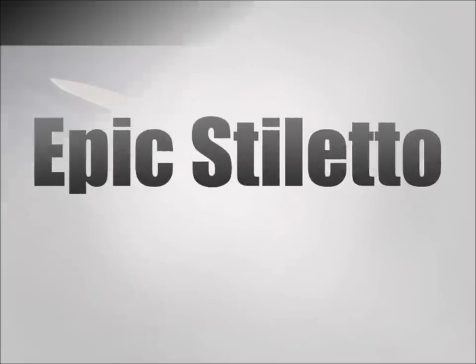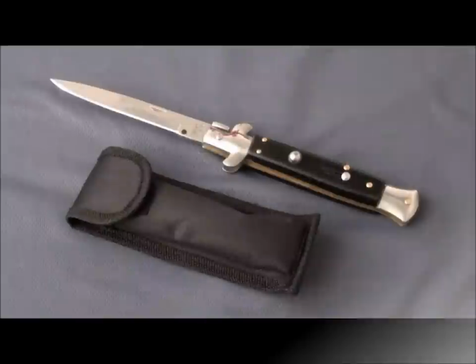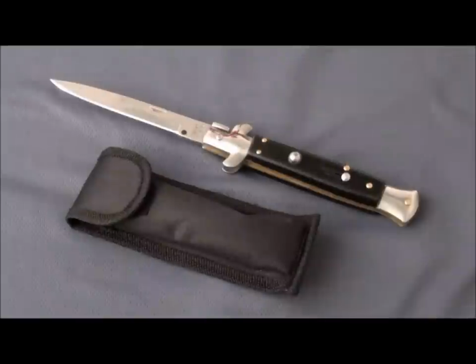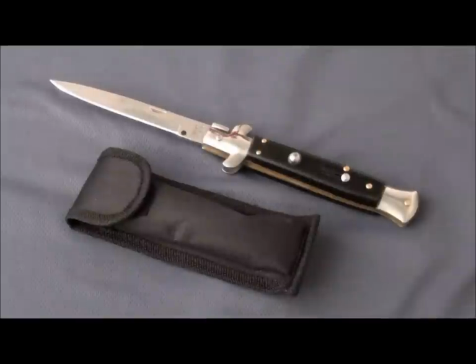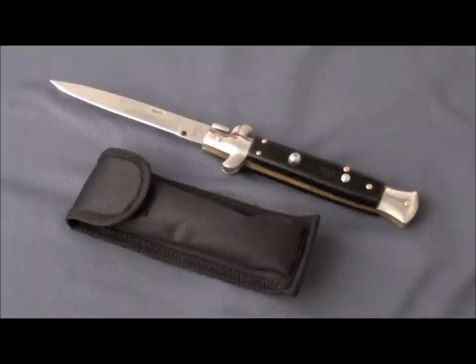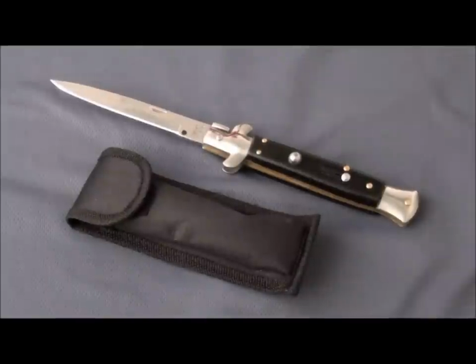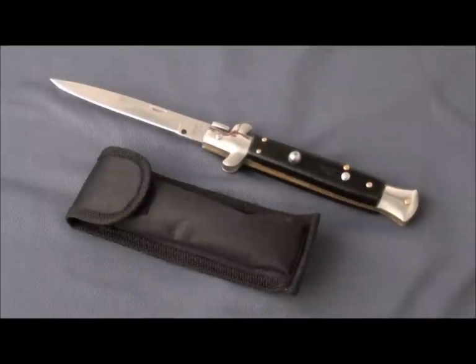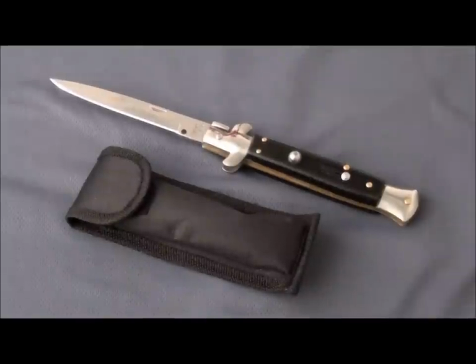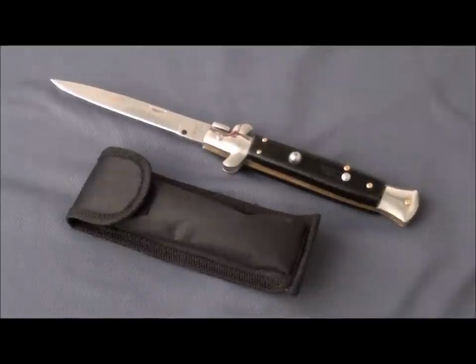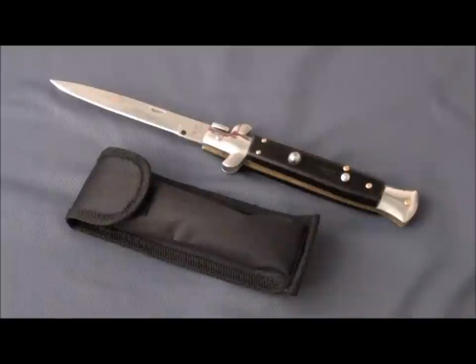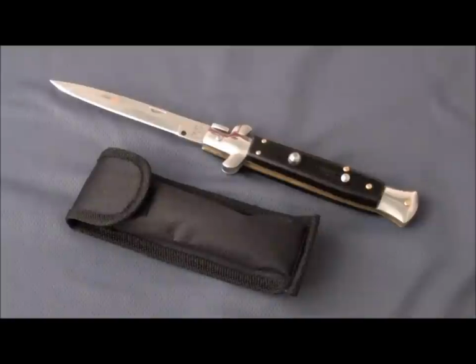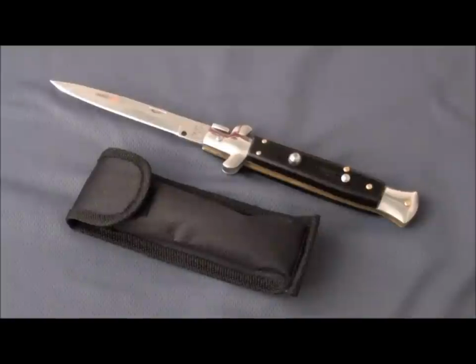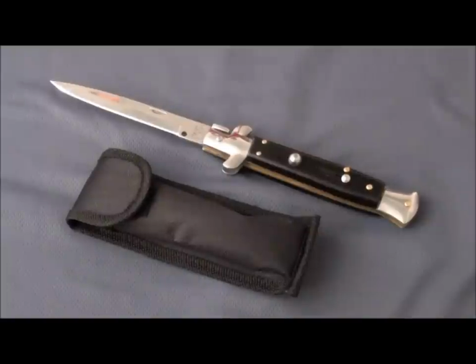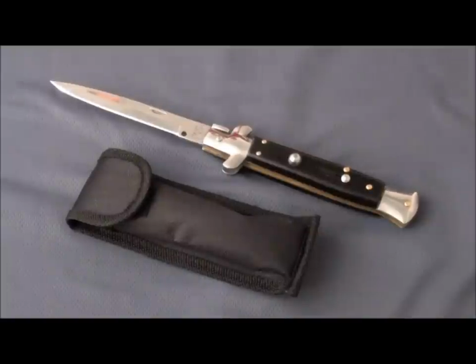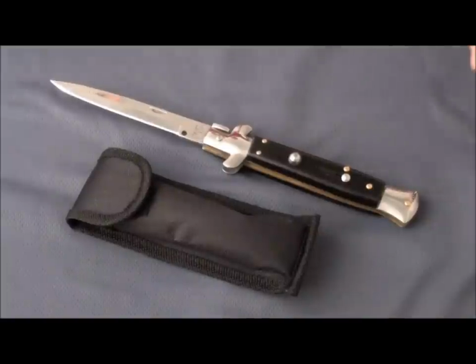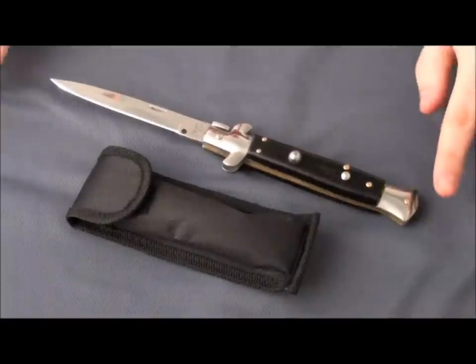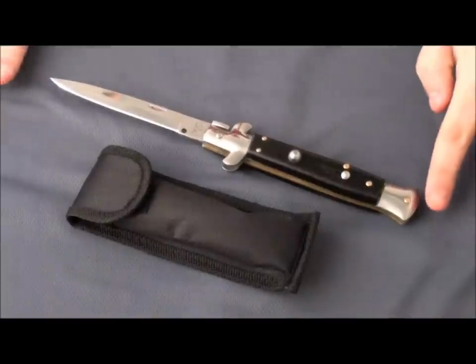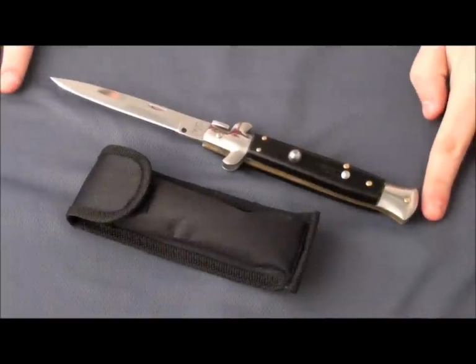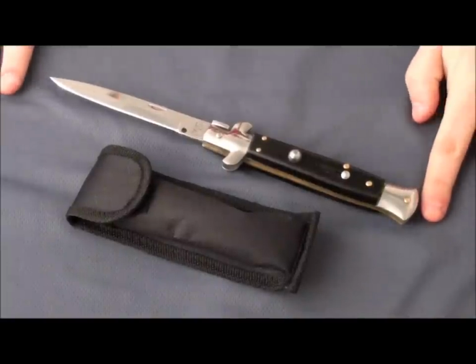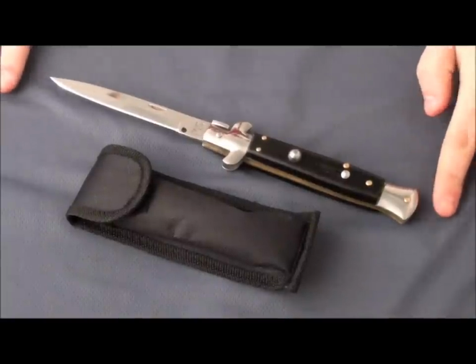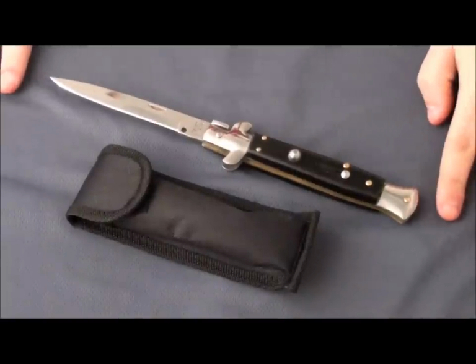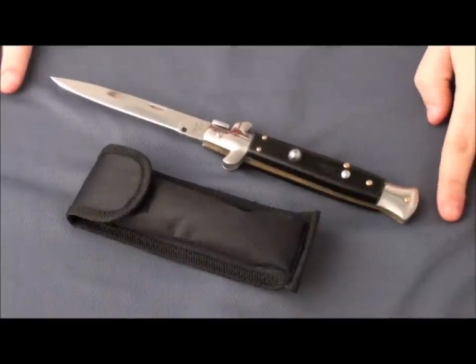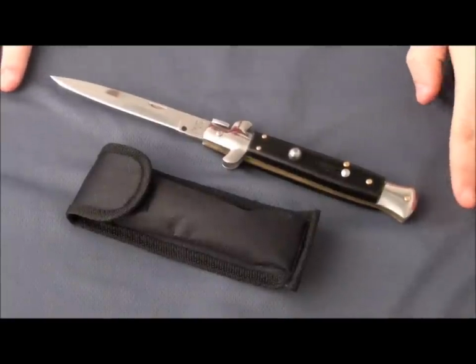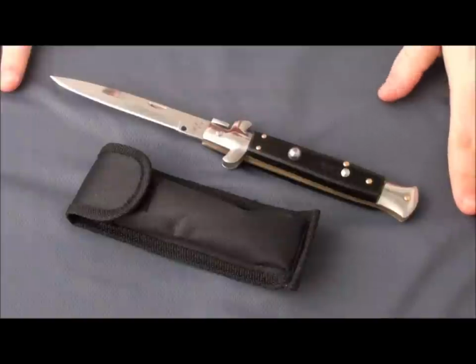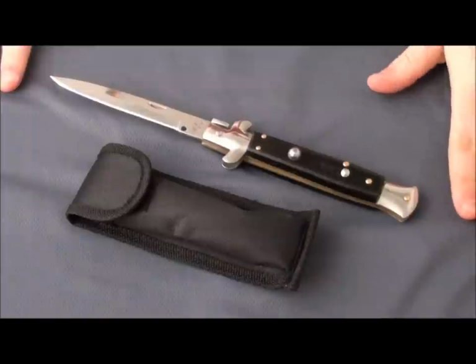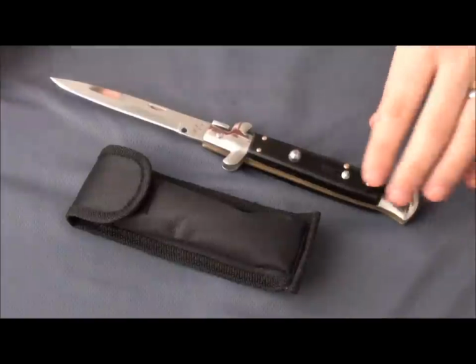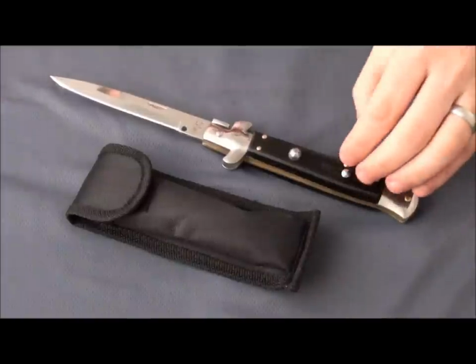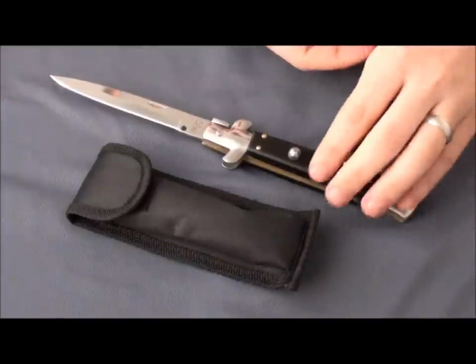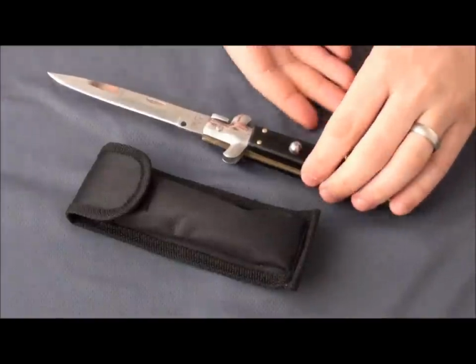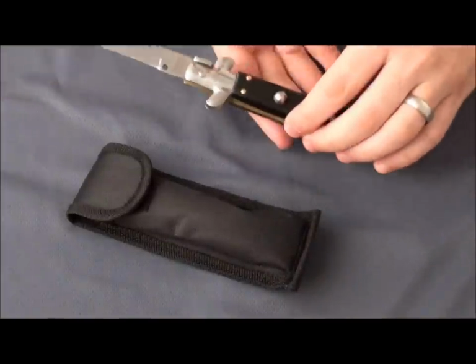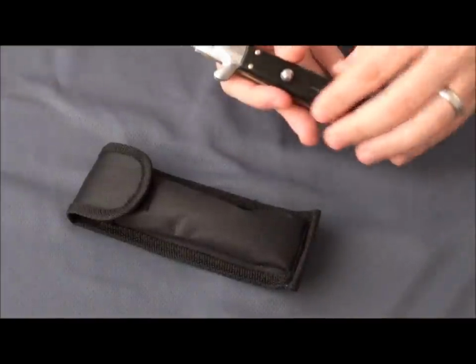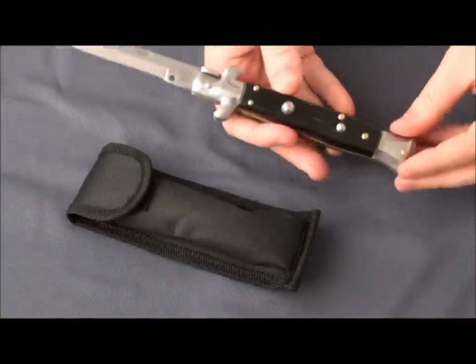We've had a lot of questions about the Epic Stiletto, so I just wanted to show it to you today. This is the Epic Stiletto. It's a 9-inch stiletto, and it's actually not made in Italy — this one's made in China, but it's a really nice discount stiletto.